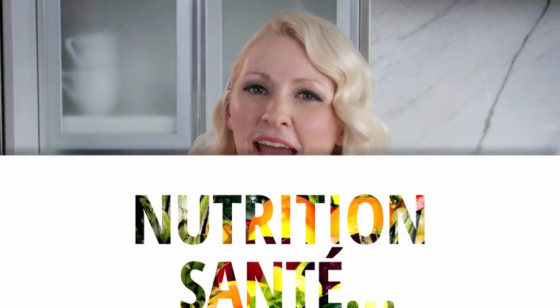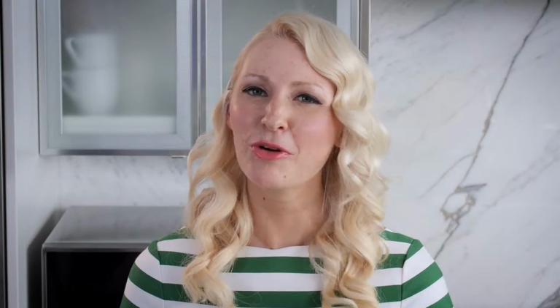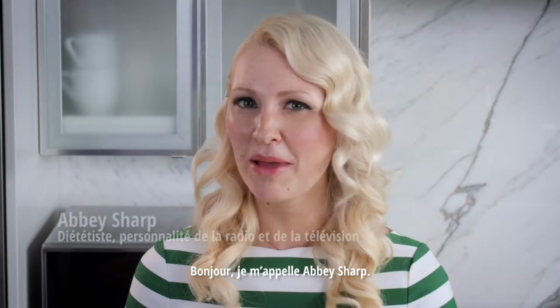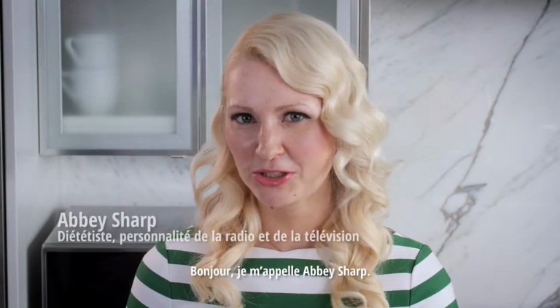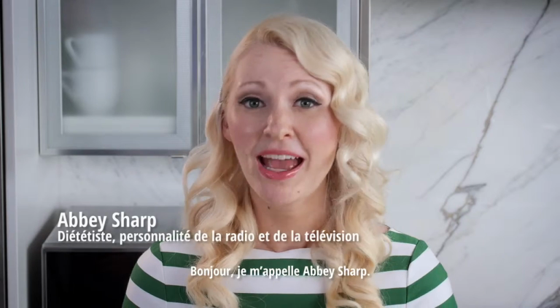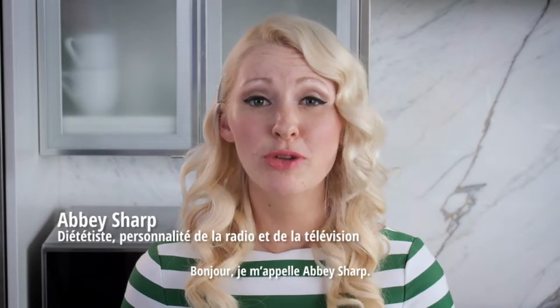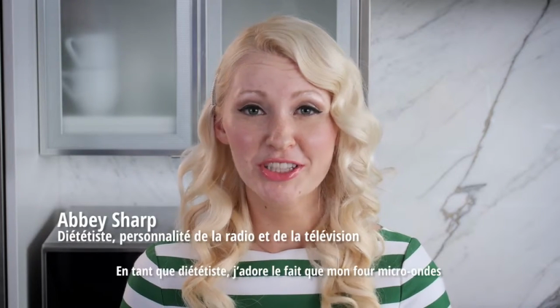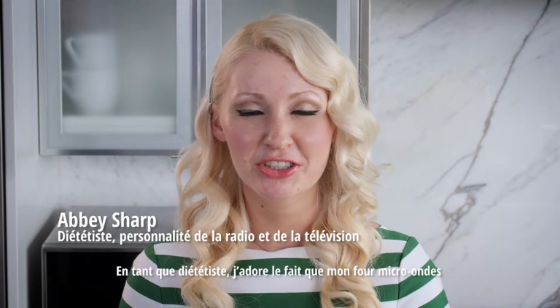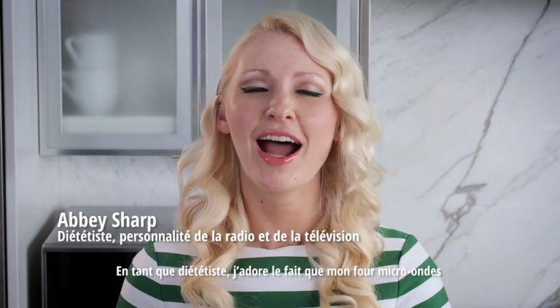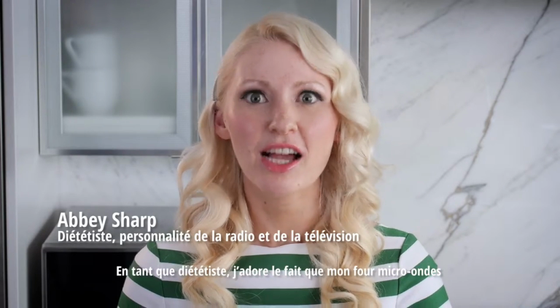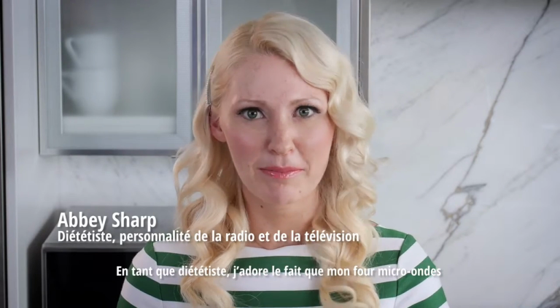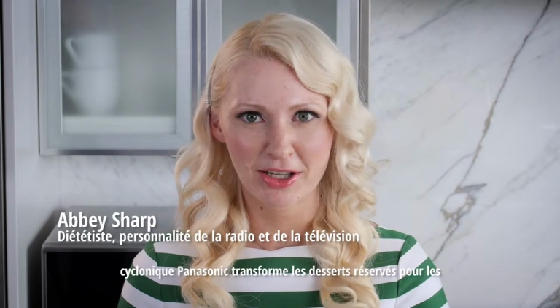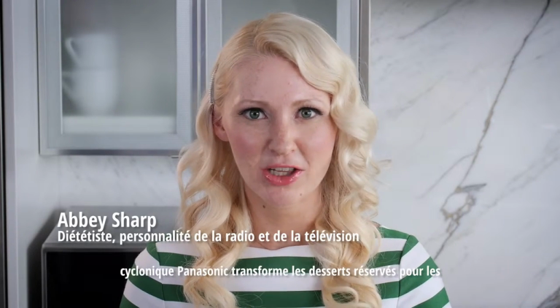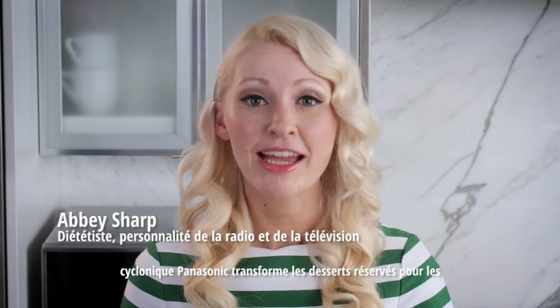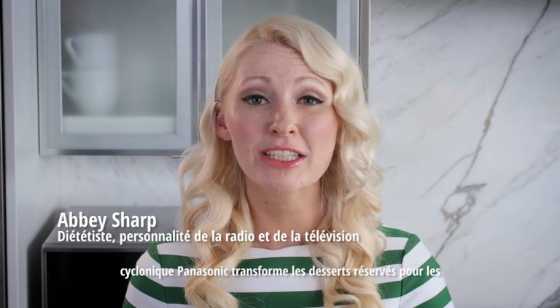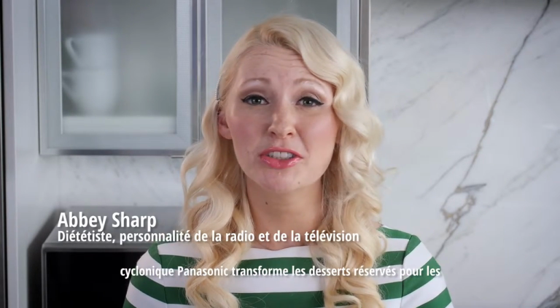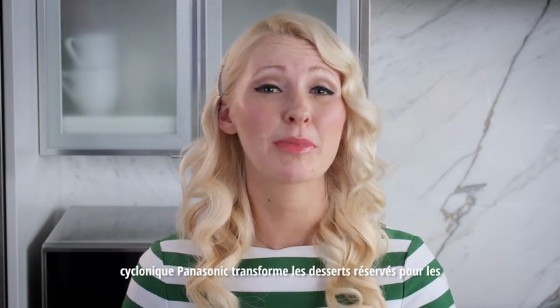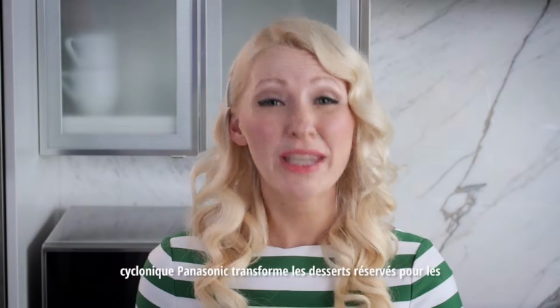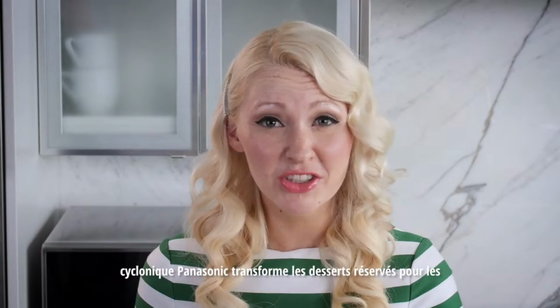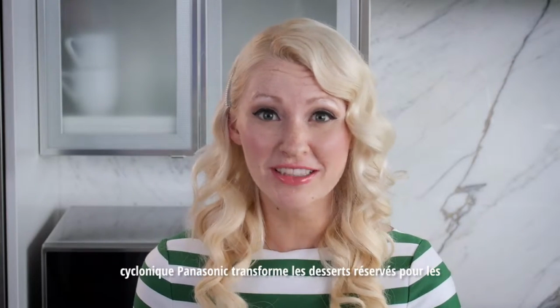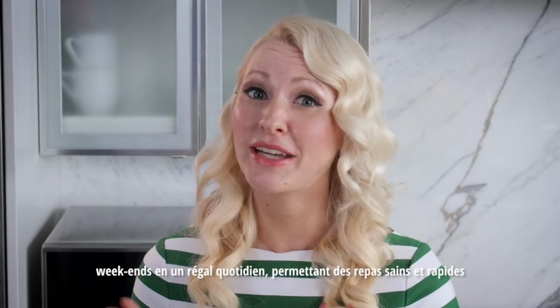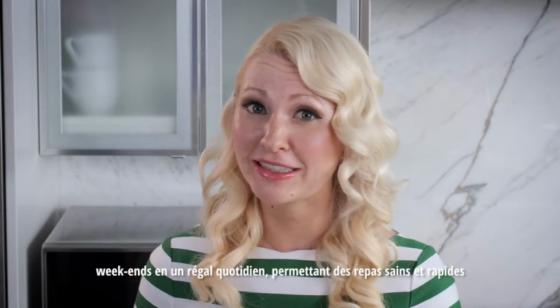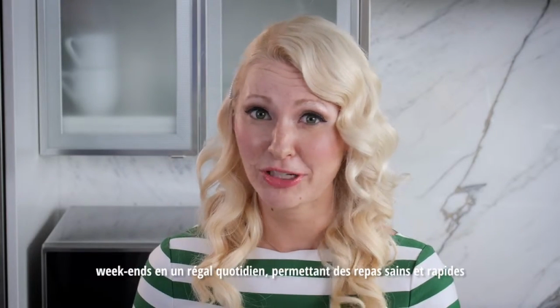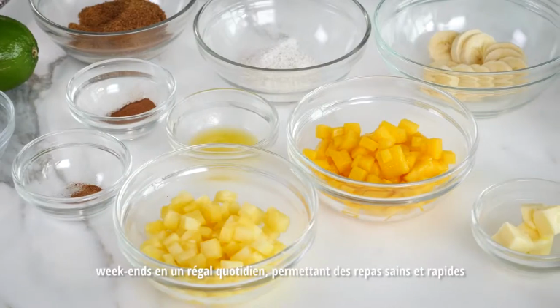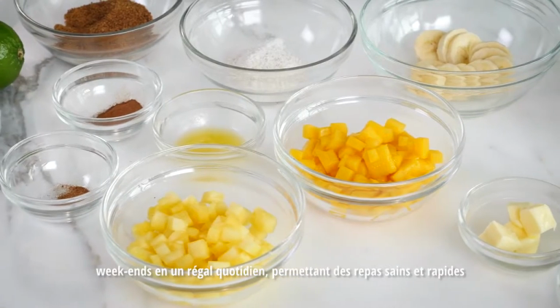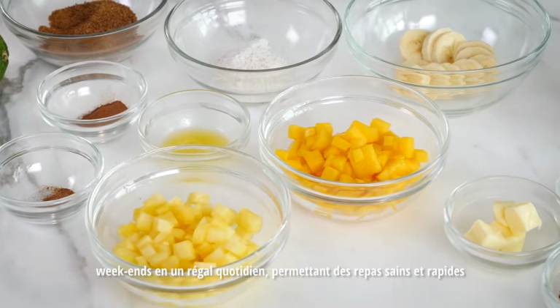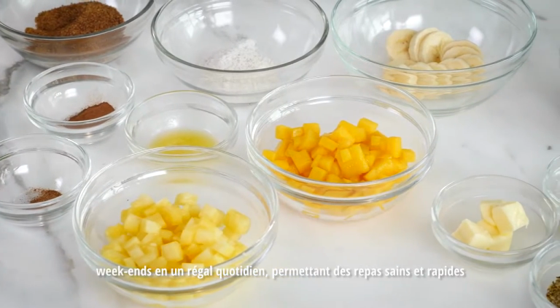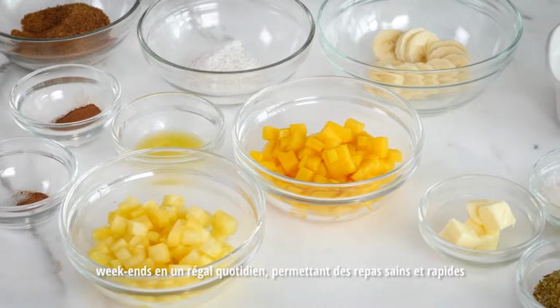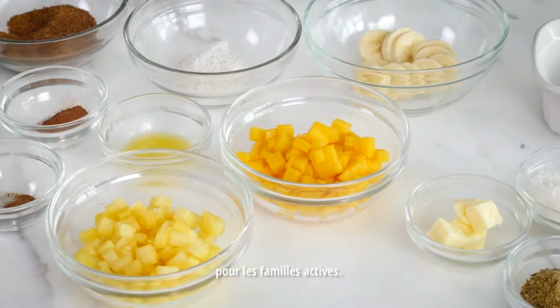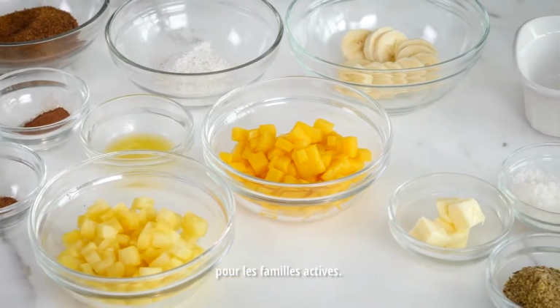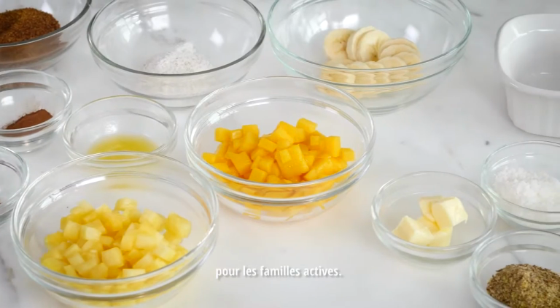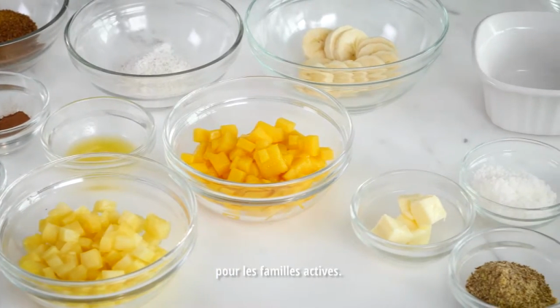Hey everyone, I'm Abby Sharp. As a registered dietitian, I love that my Panasonic Cyclonic transforms dessert from a weekend indulgence to an everyday treat, making healthy eating so much easier and faster for busy families.